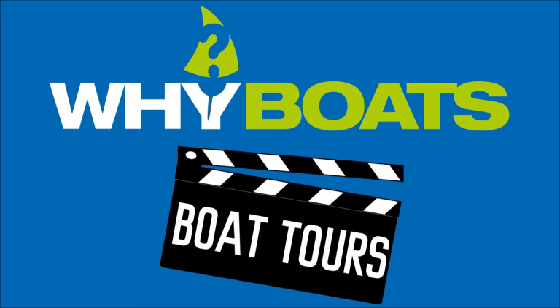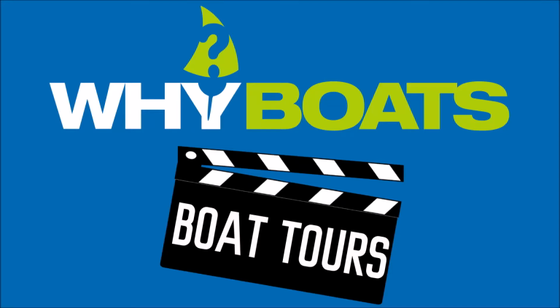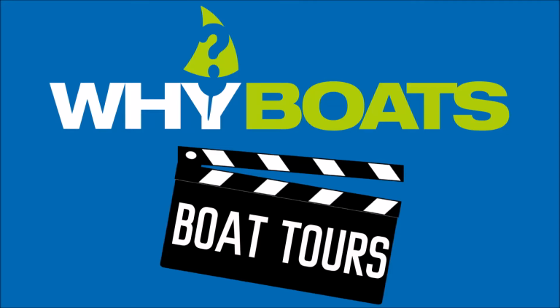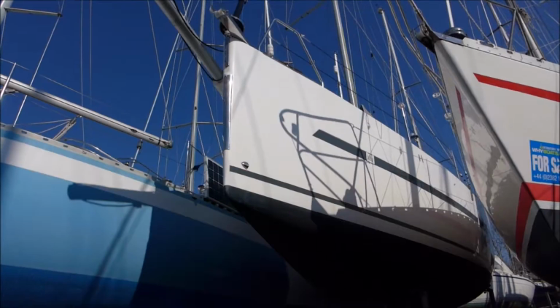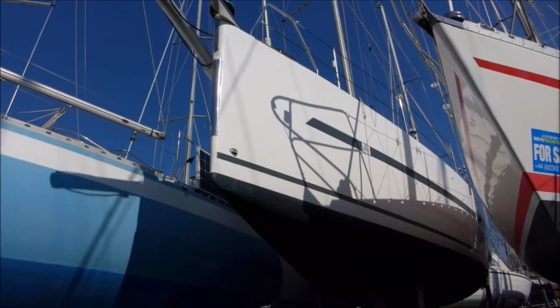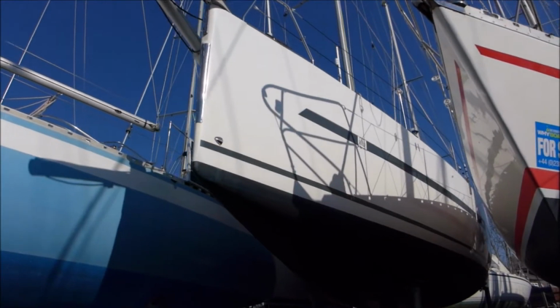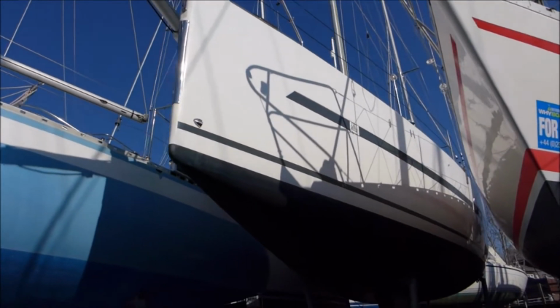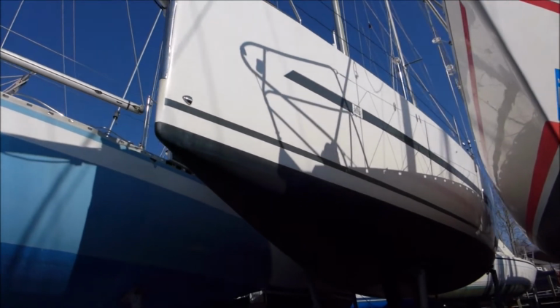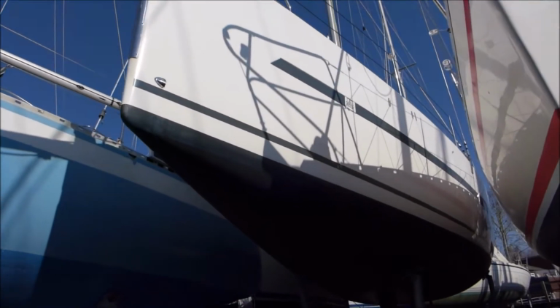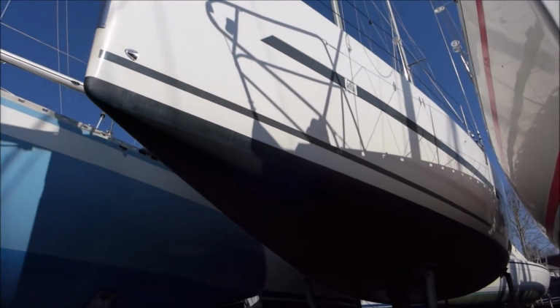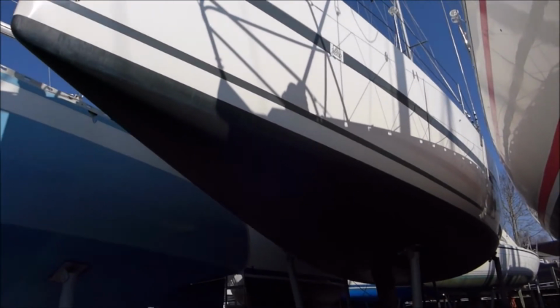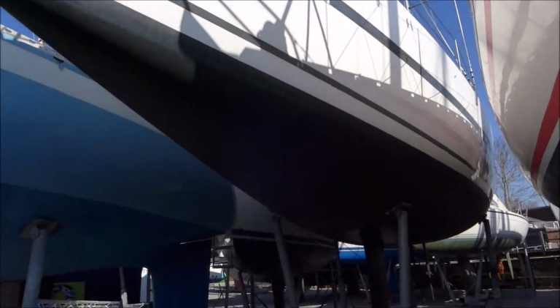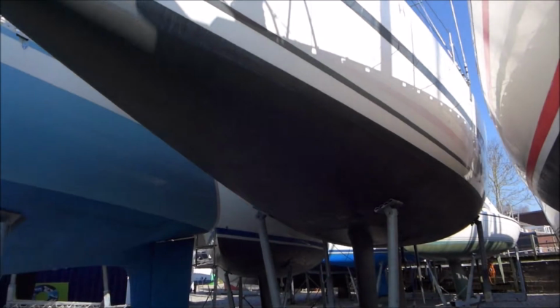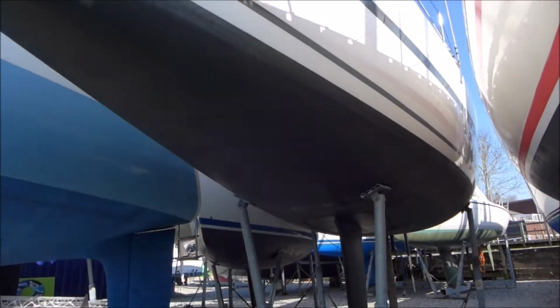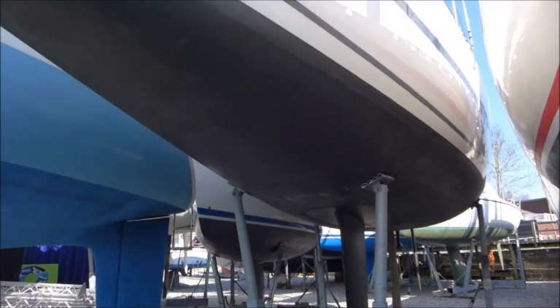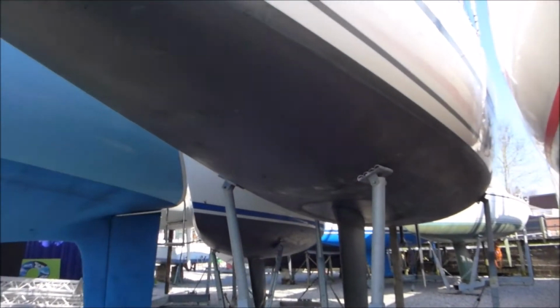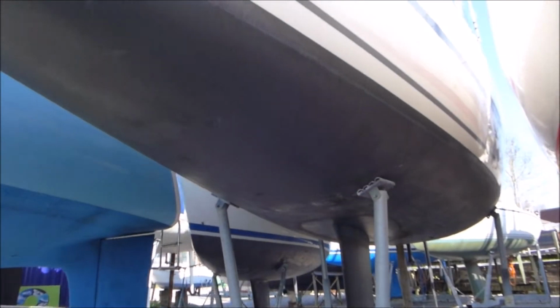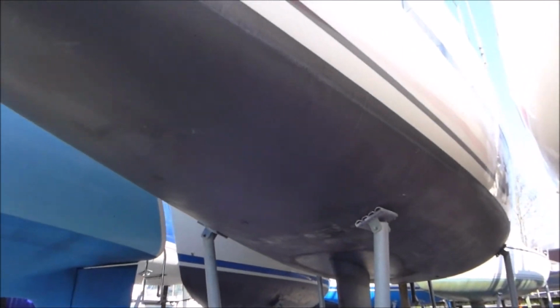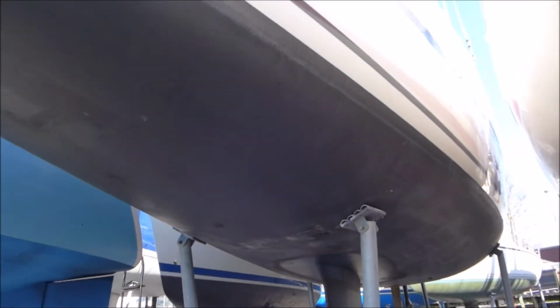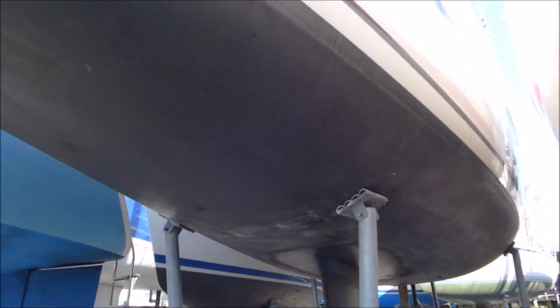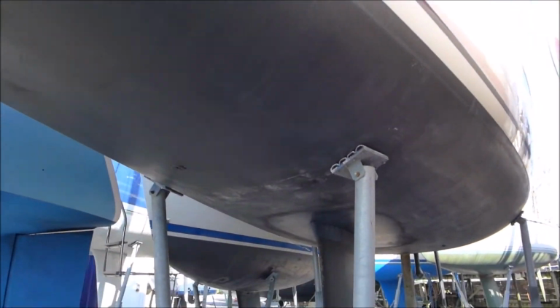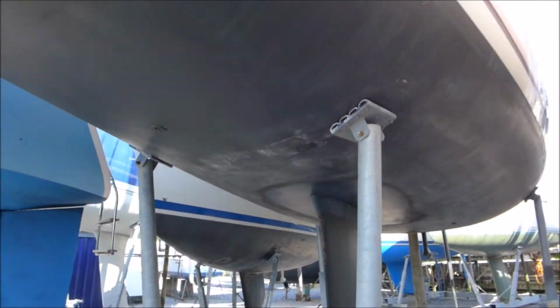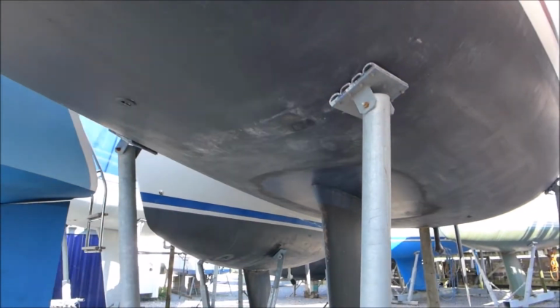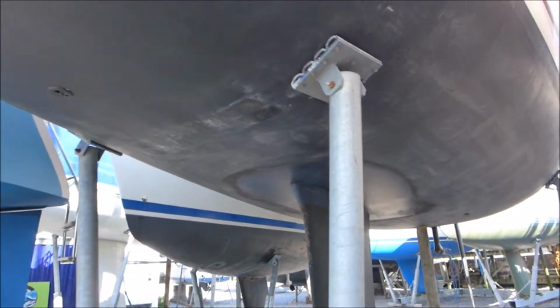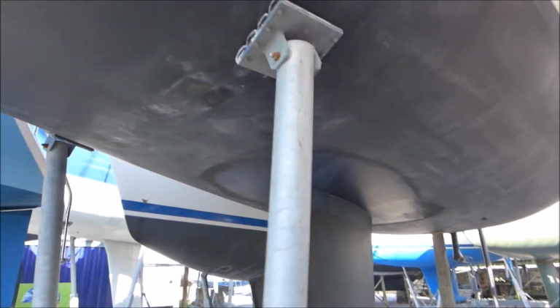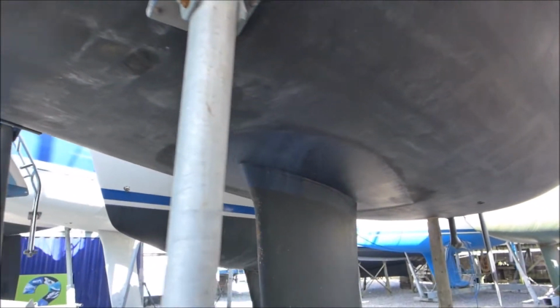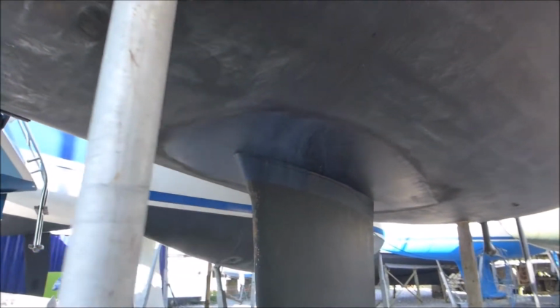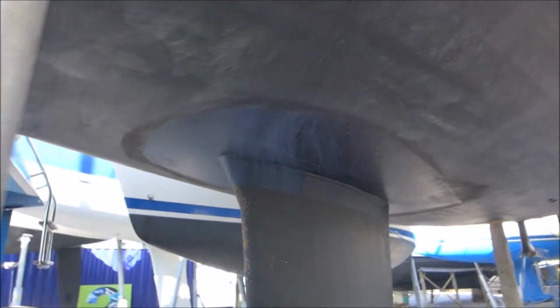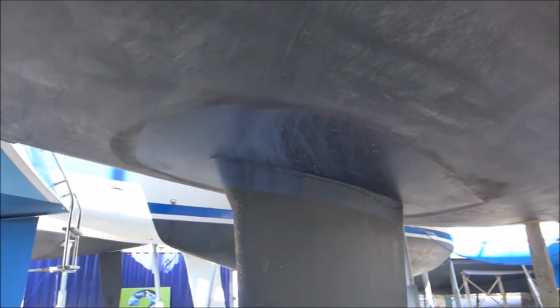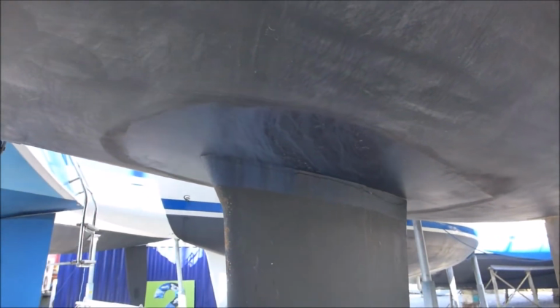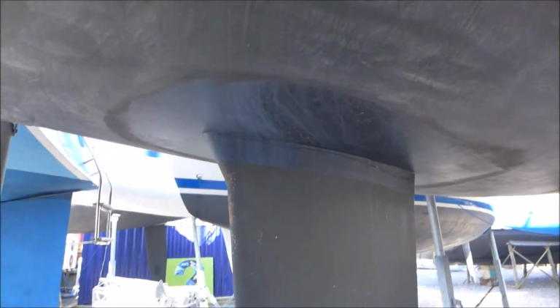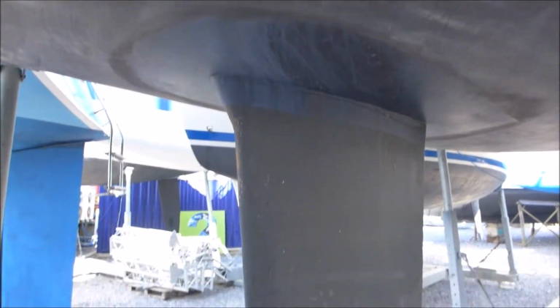Today I'm going to show you around the Dufour 36 Performance from 2012. This yacht design won the European Yacht of the Year award in 2013 for the Cruiser Racer class.